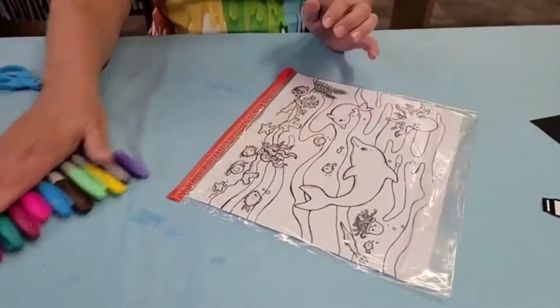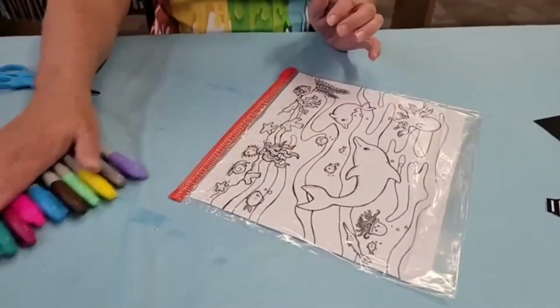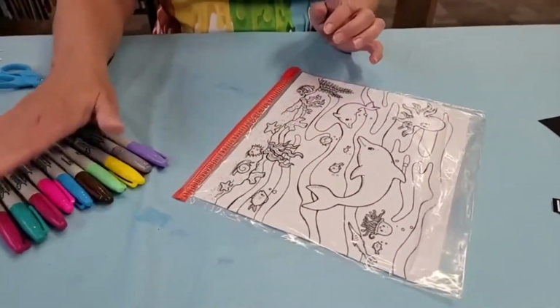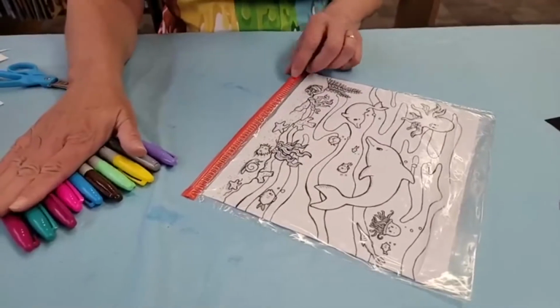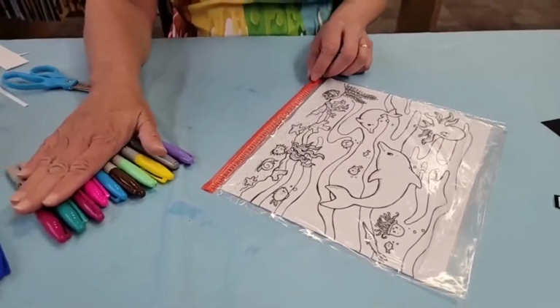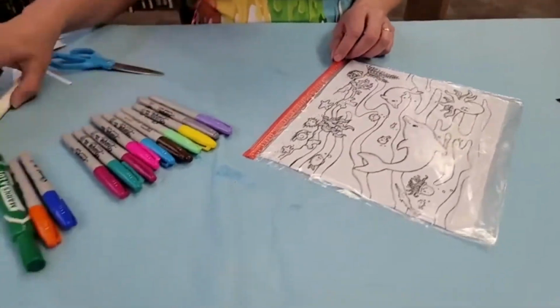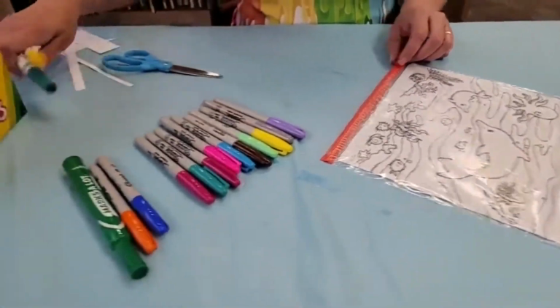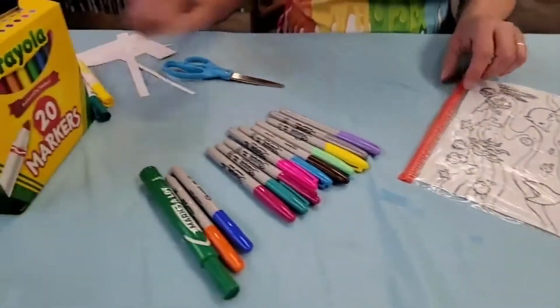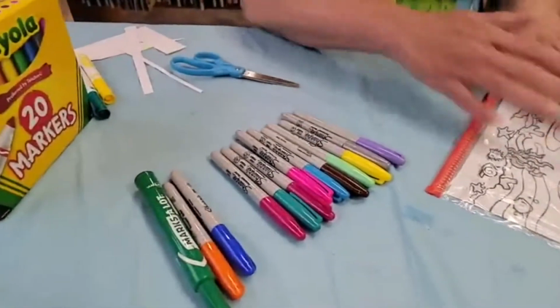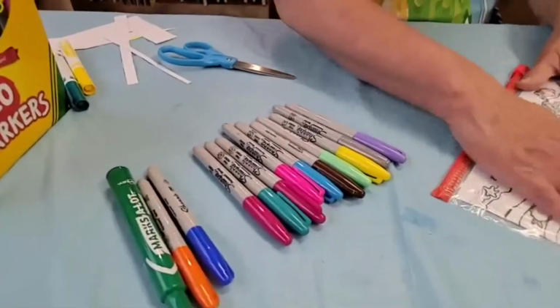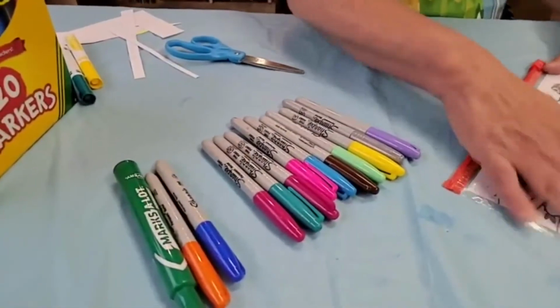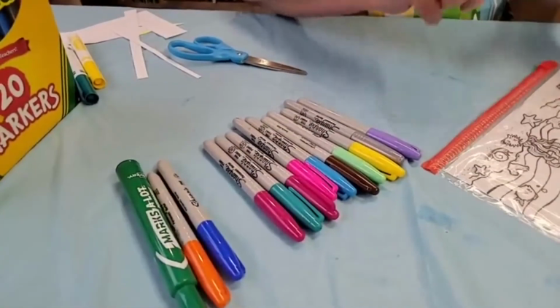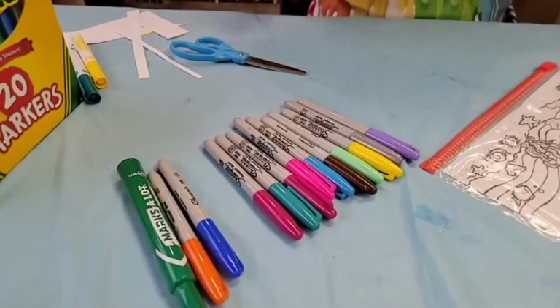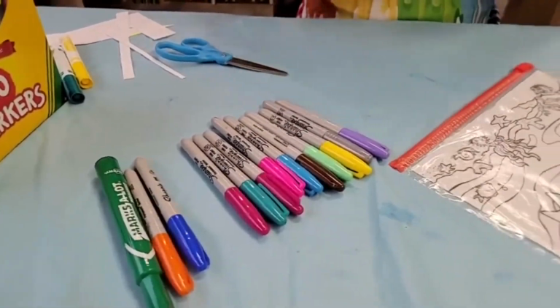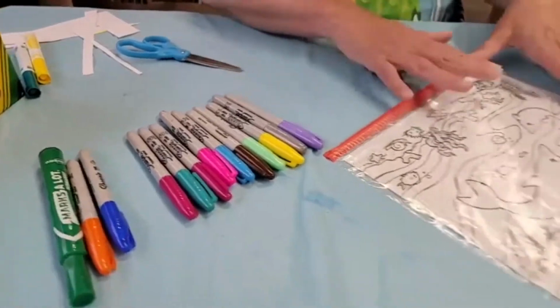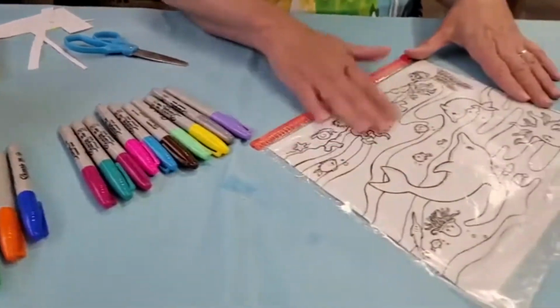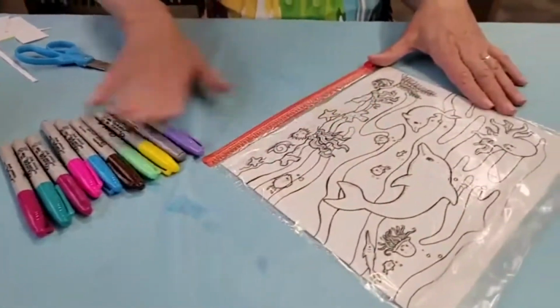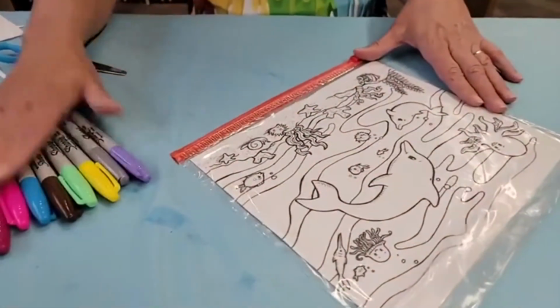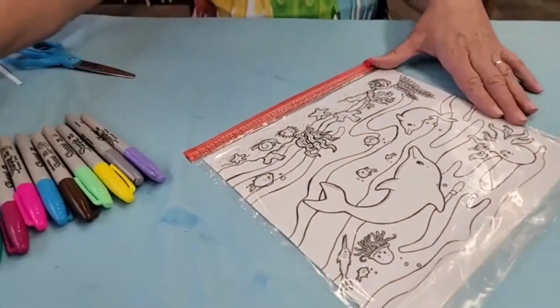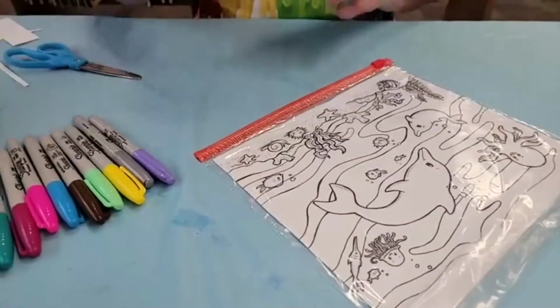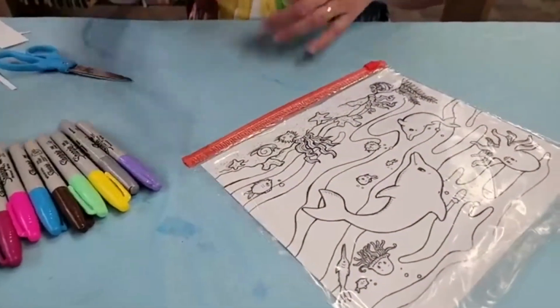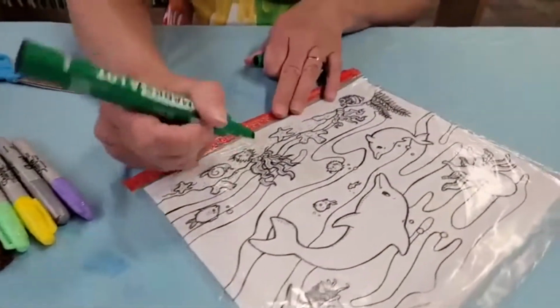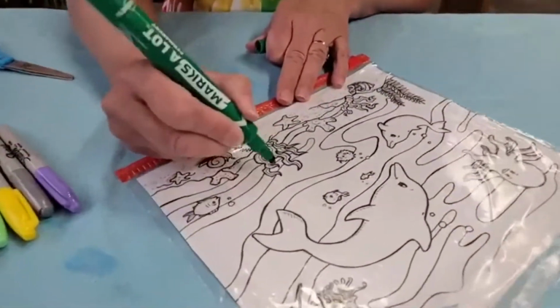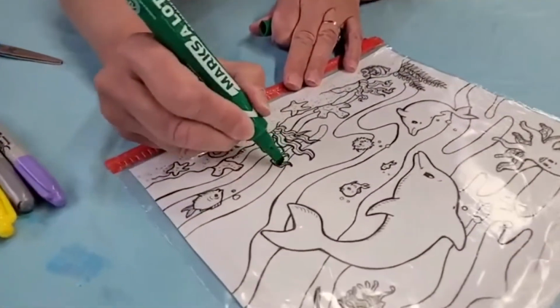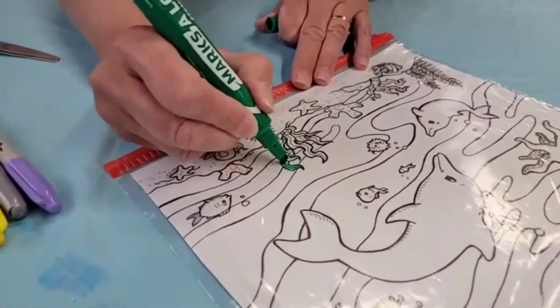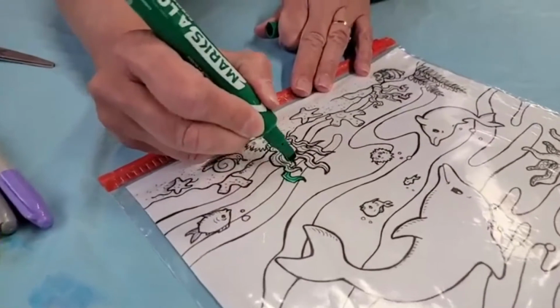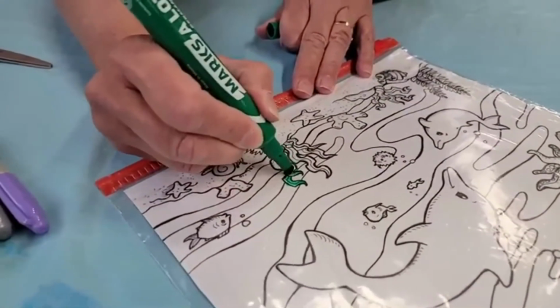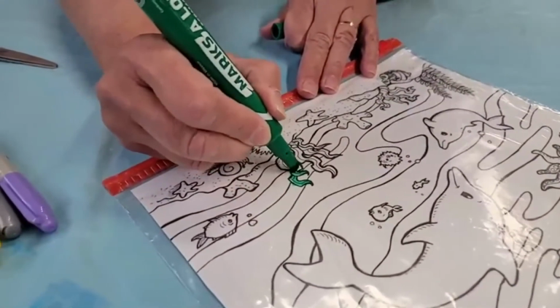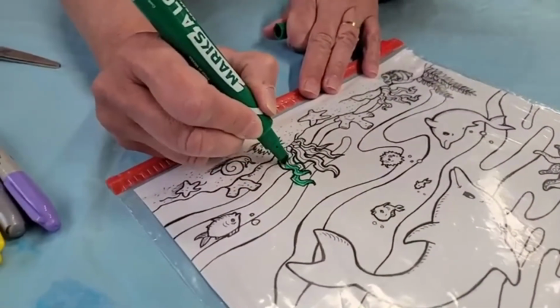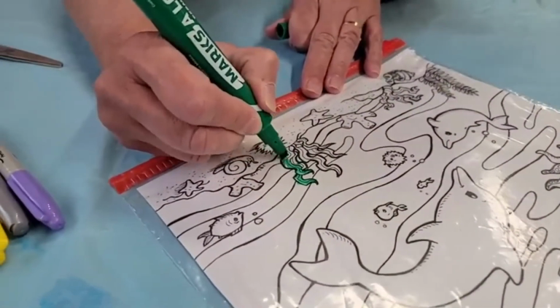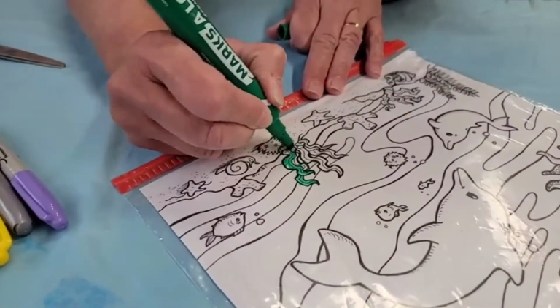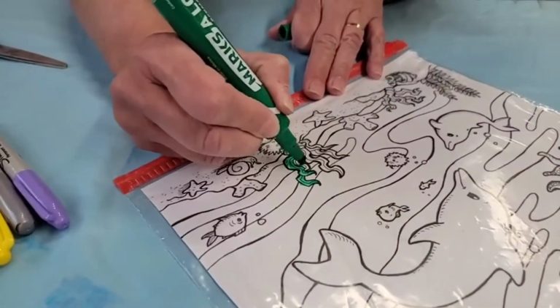You're going to need Sharpie markers — not watercolors, because those would just smear. What we're going to do next is color on the bag itself. I can see some seaweed here, so we're going to color this seaweed in green.